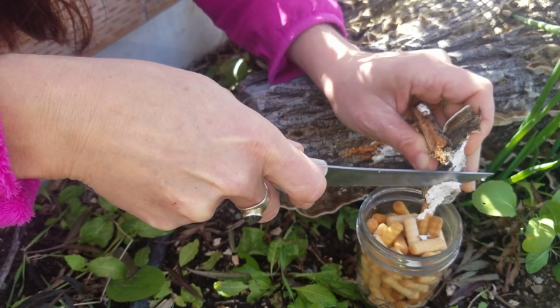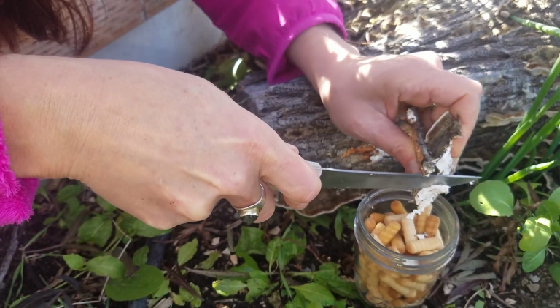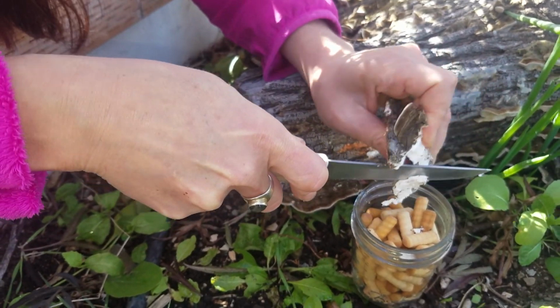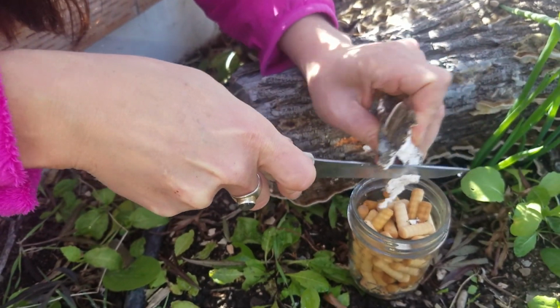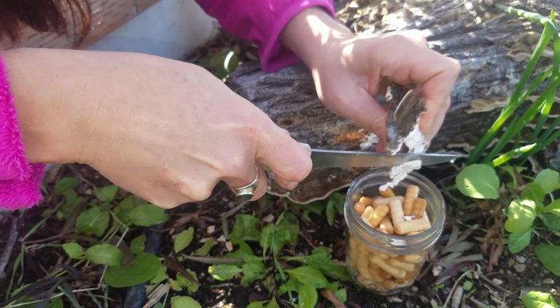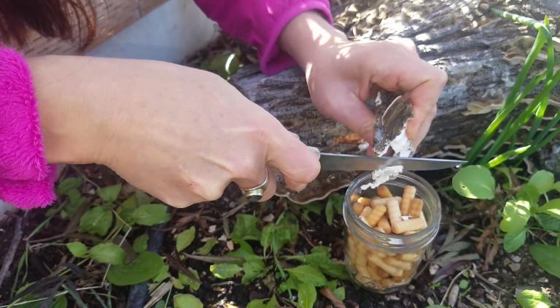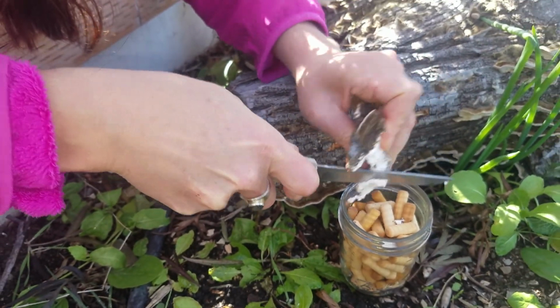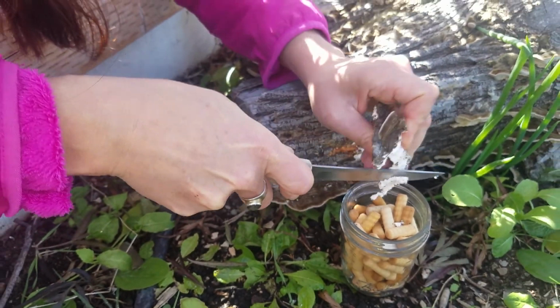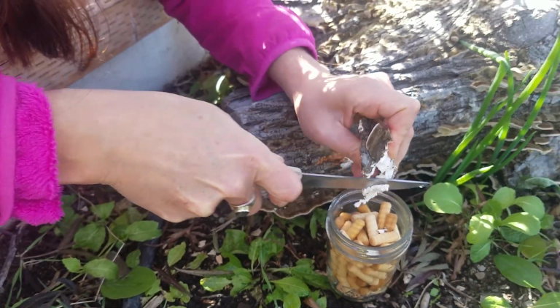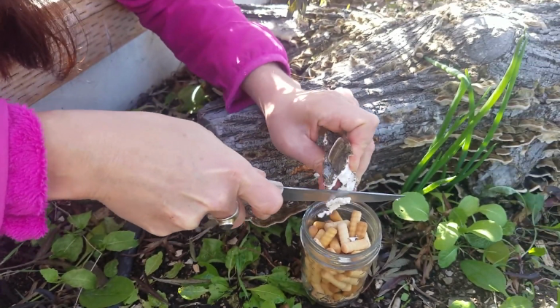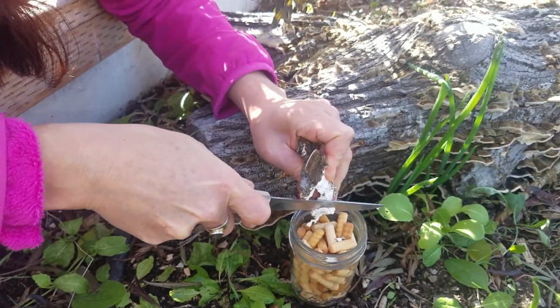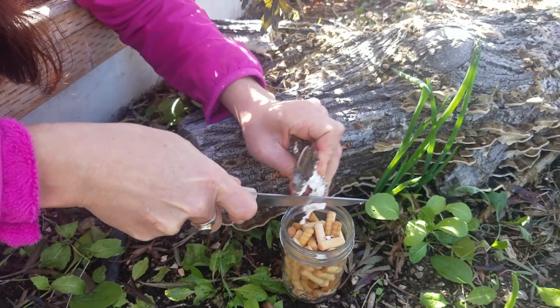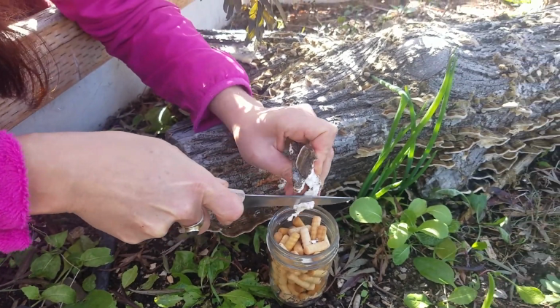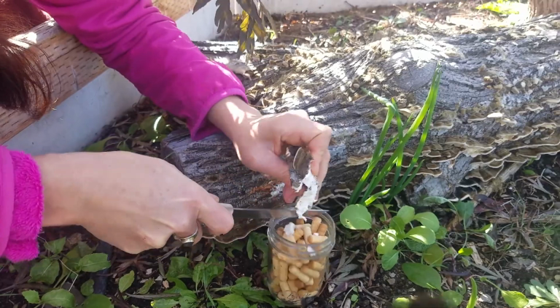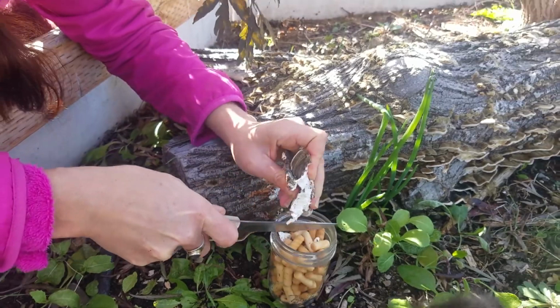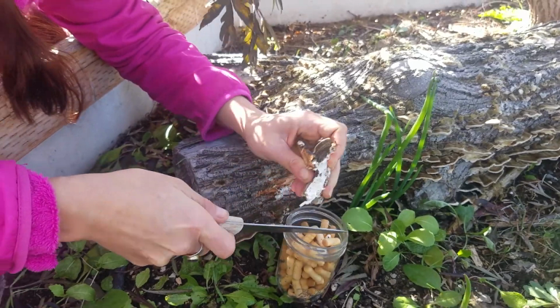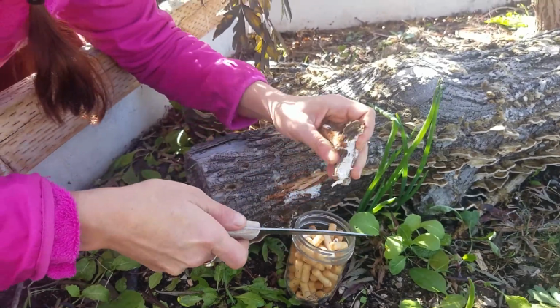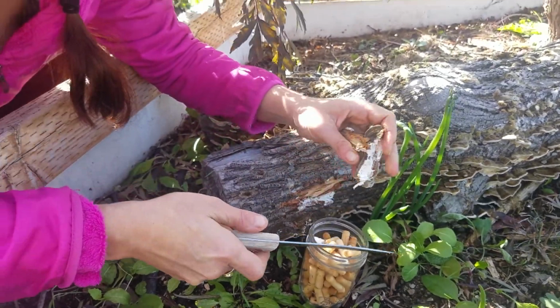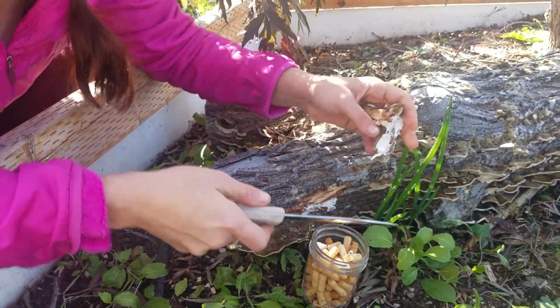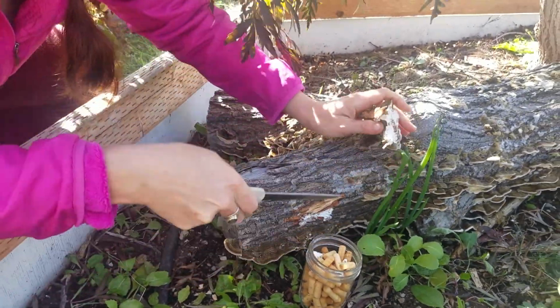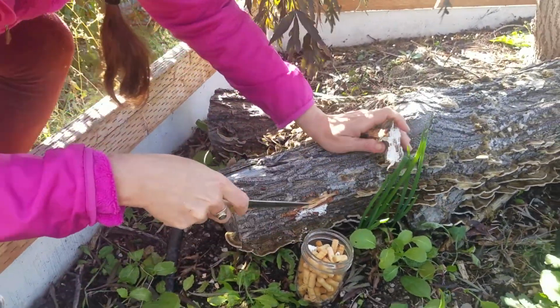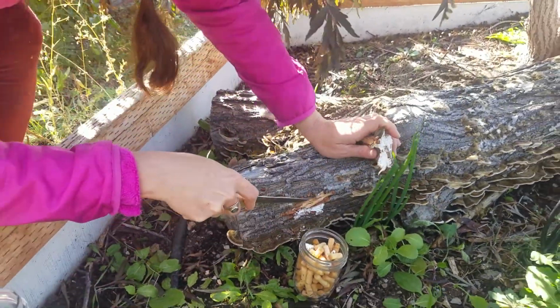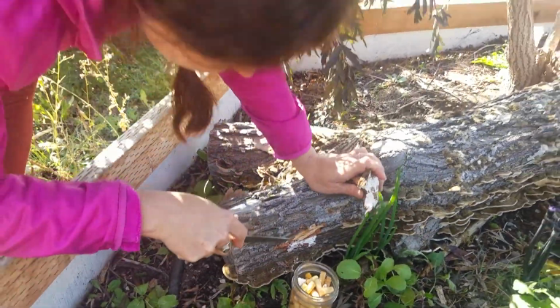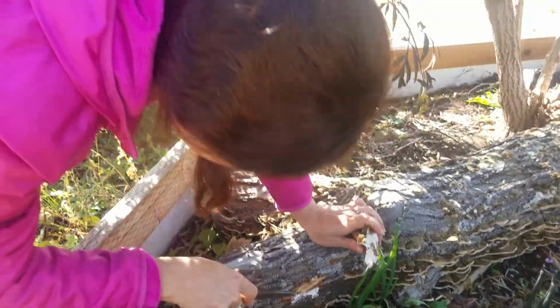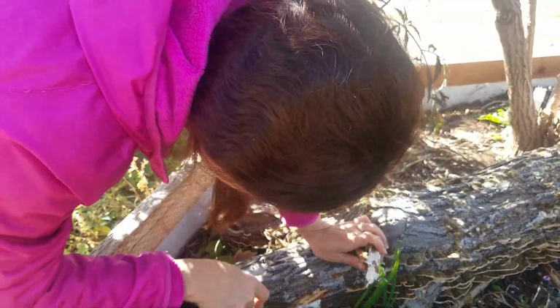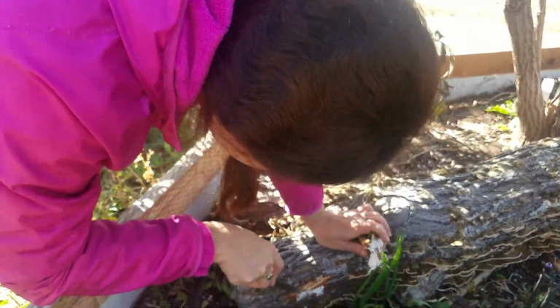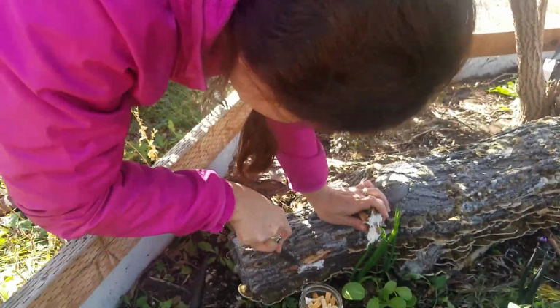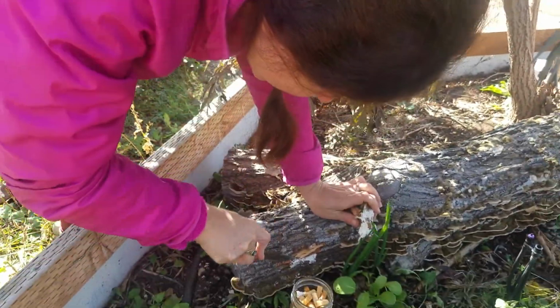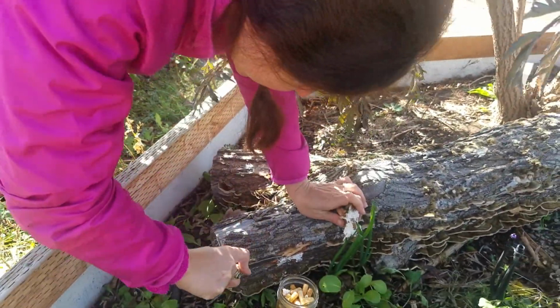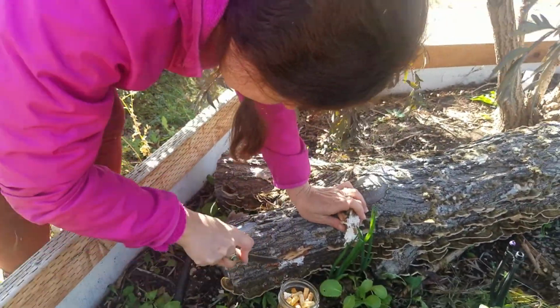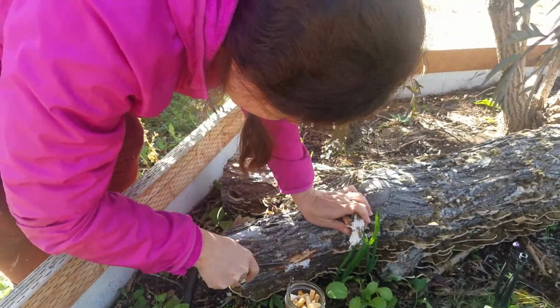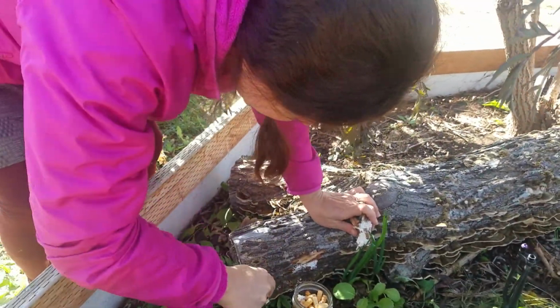Experimental mycology going on here at Galactic Farms. Bye bye.